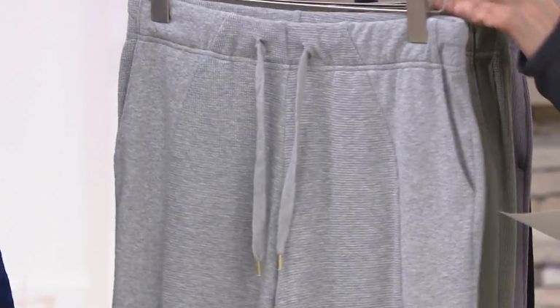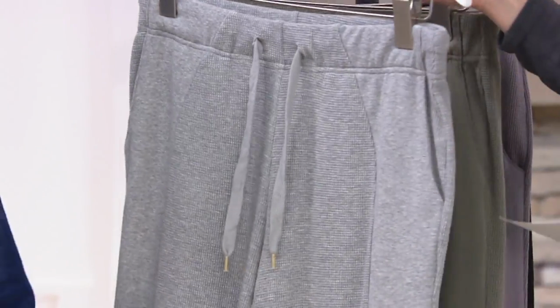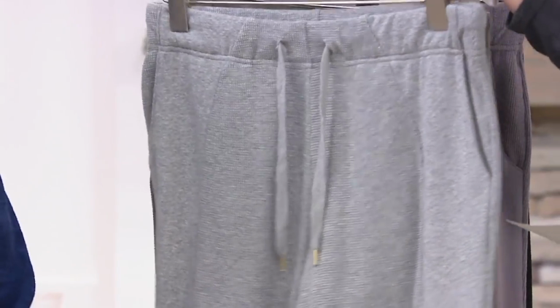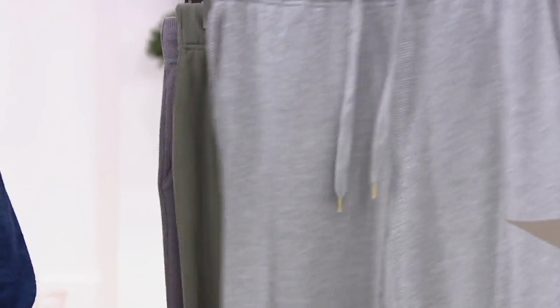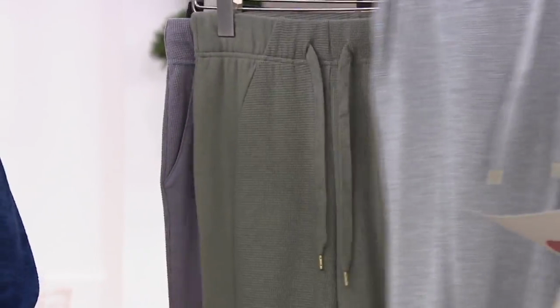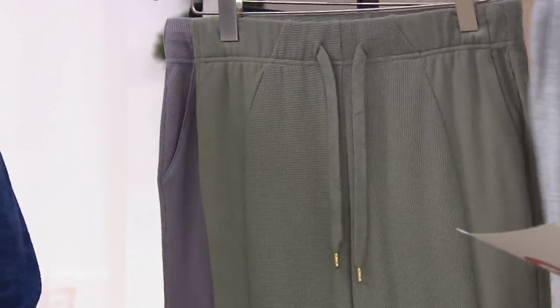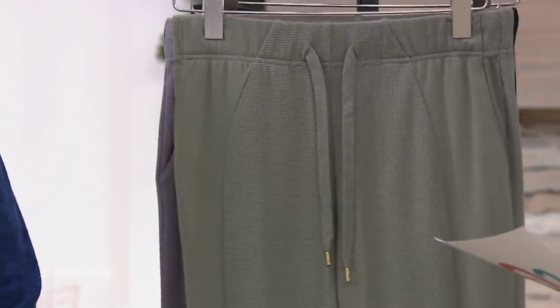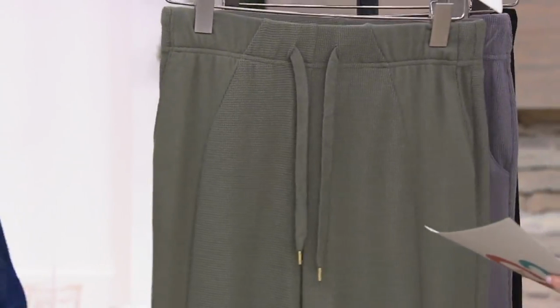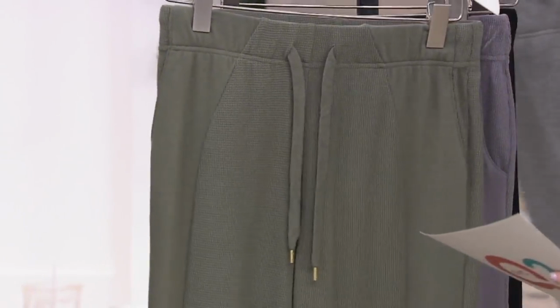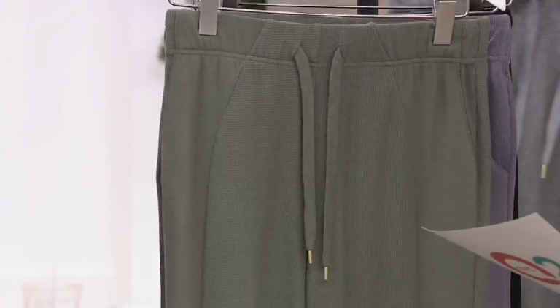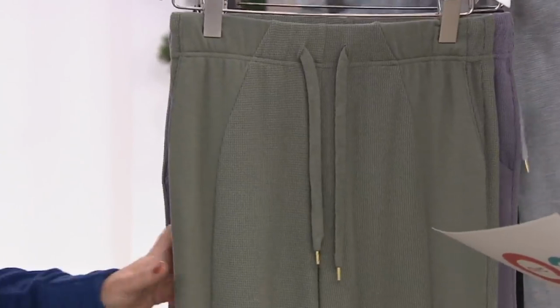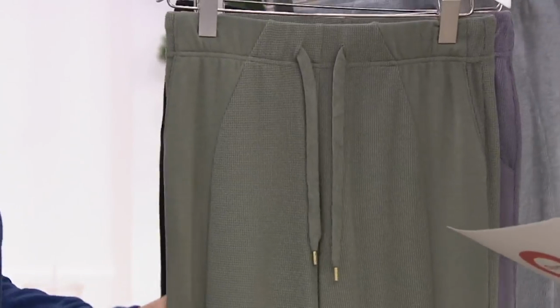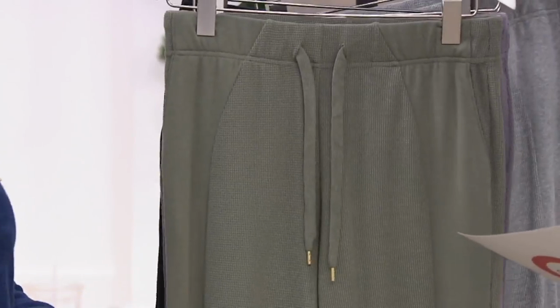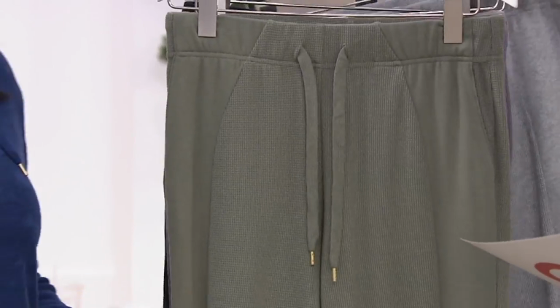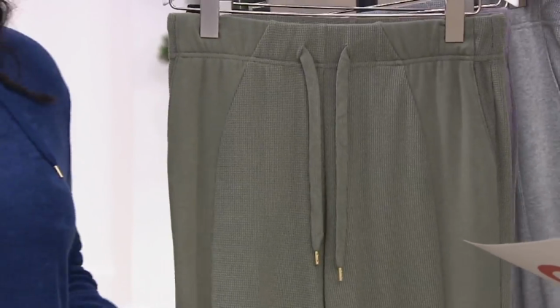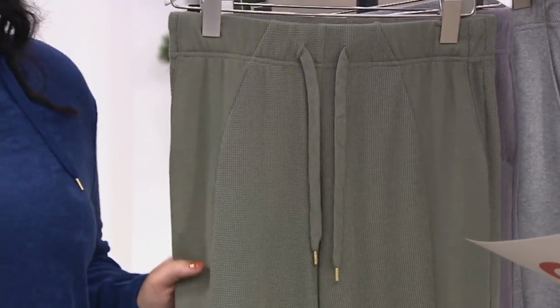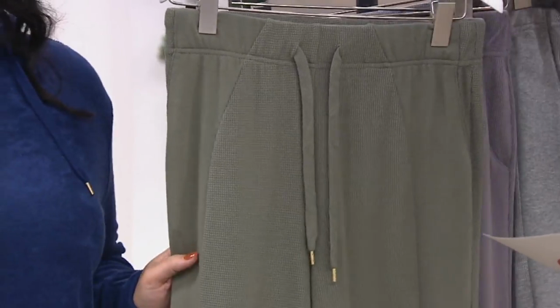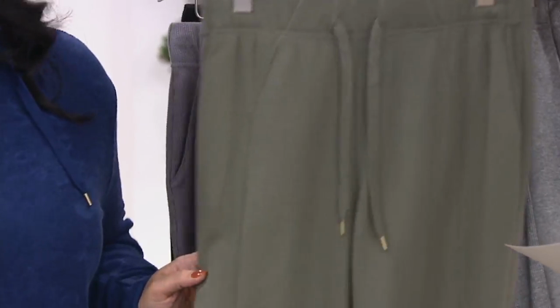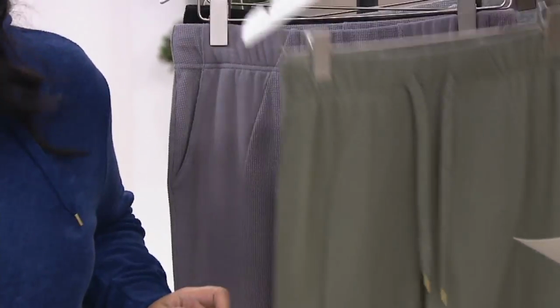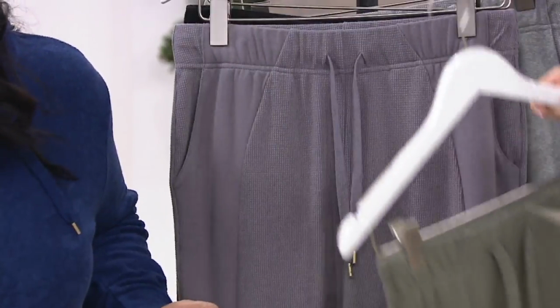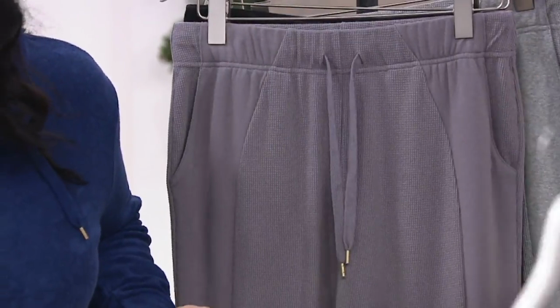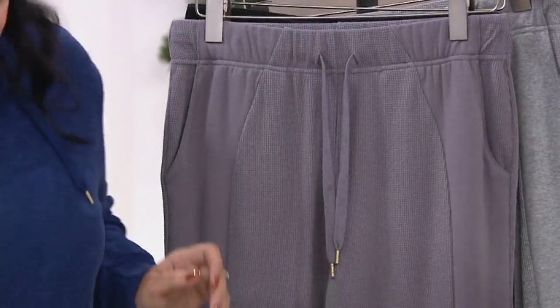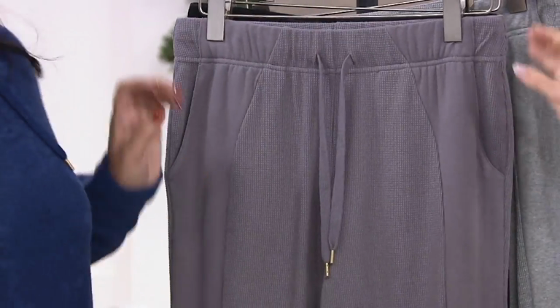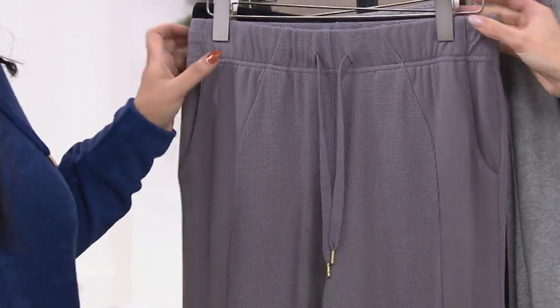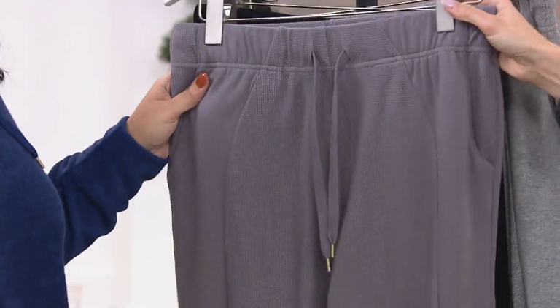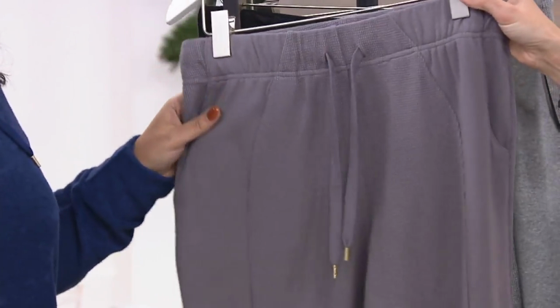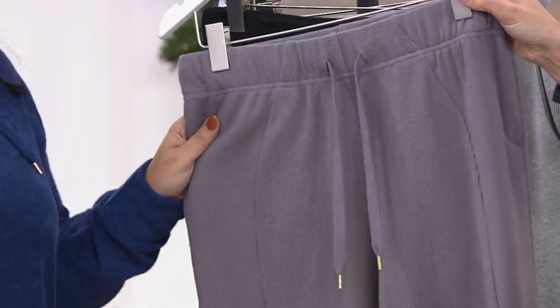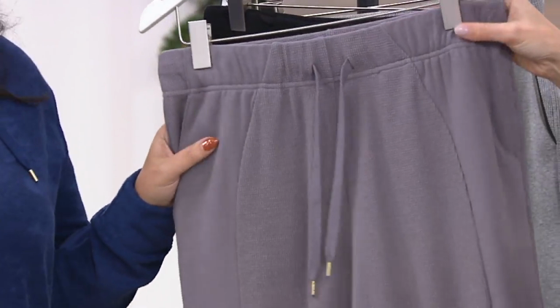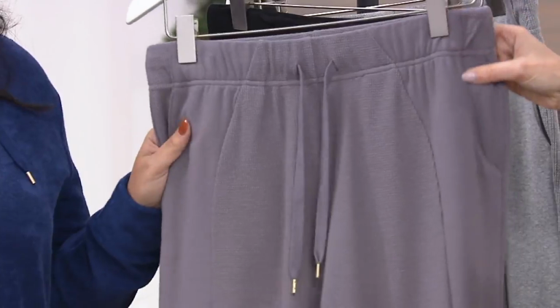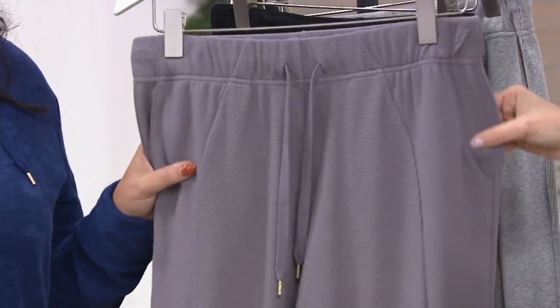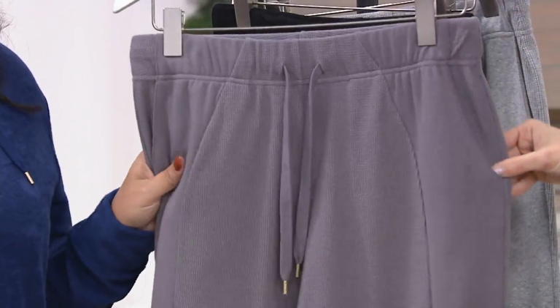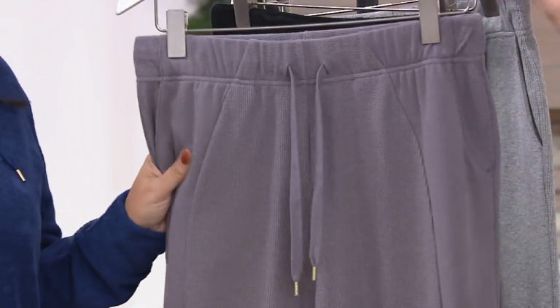That is the Heather Gray. Here's the Sage Green. And then we also have them in this really pretty color — we're calling this Smokey Plum. Isn't that nice? It's a gorgeous color.